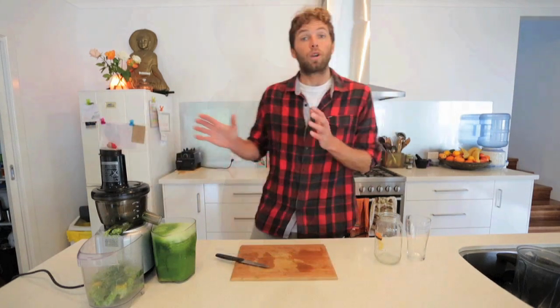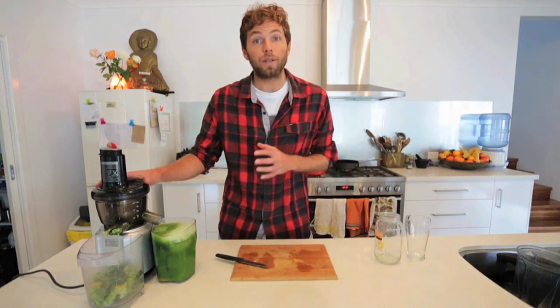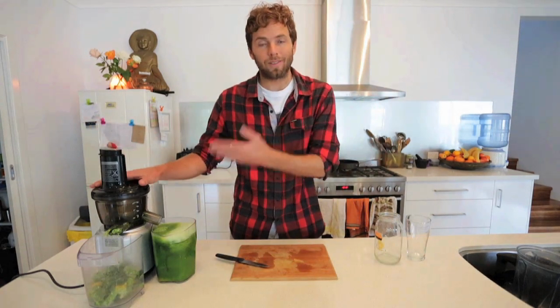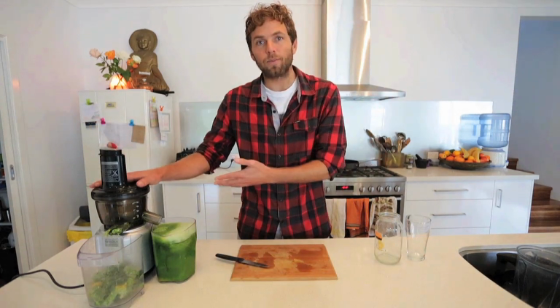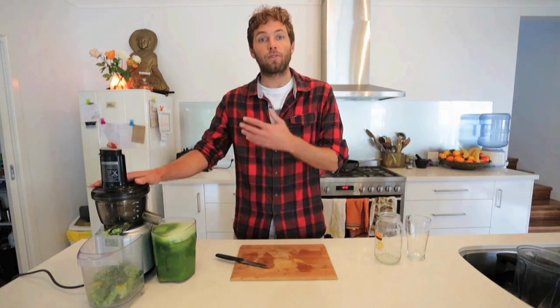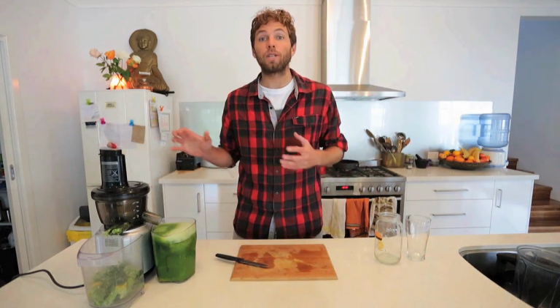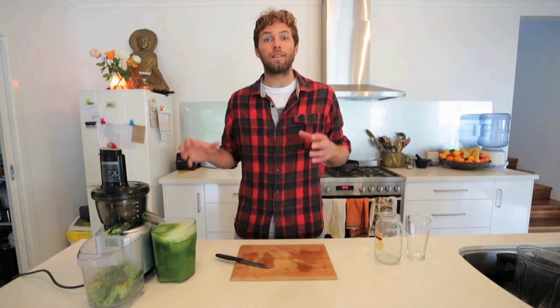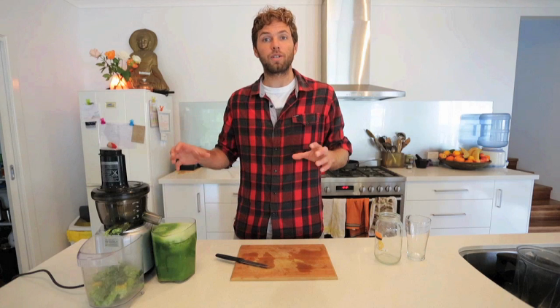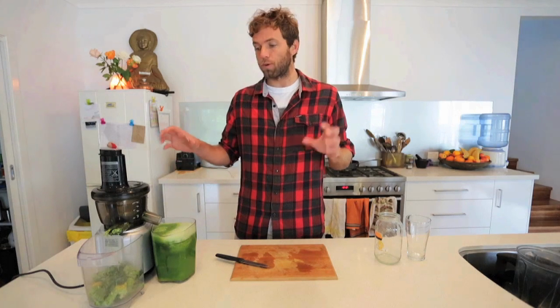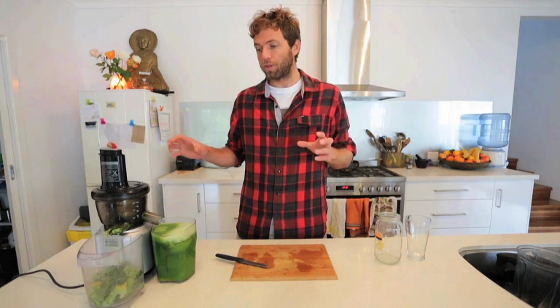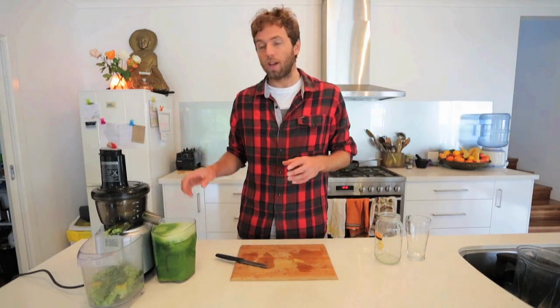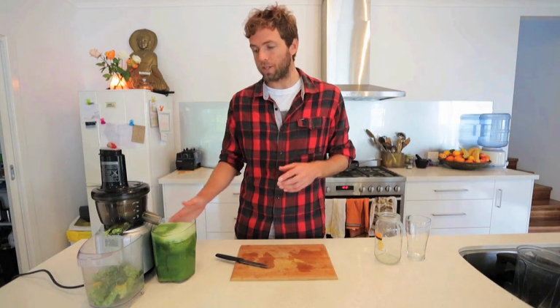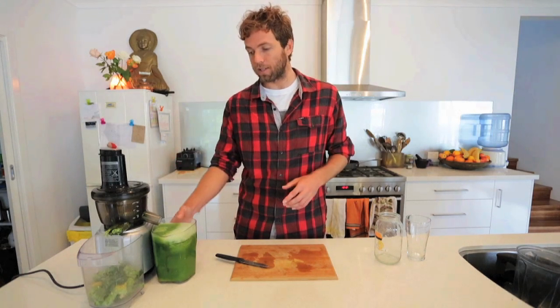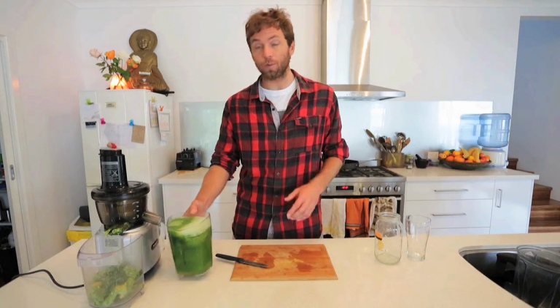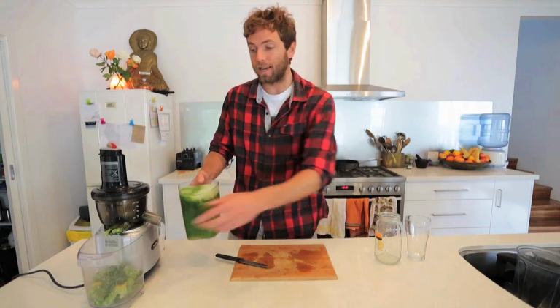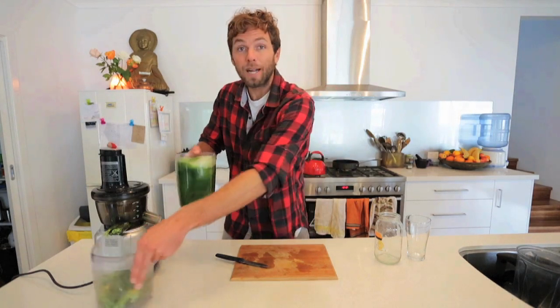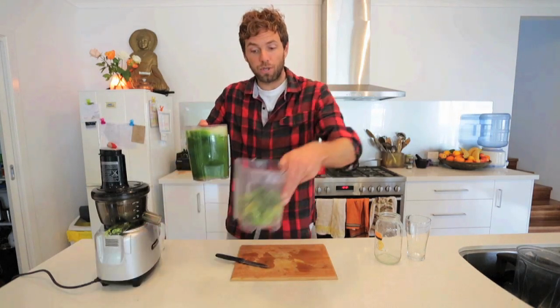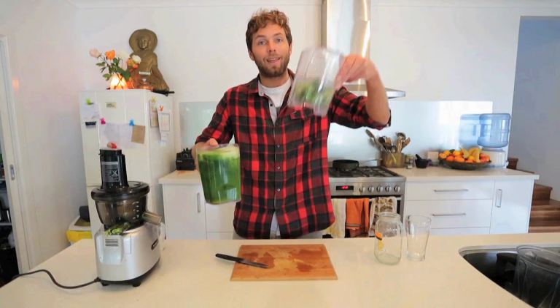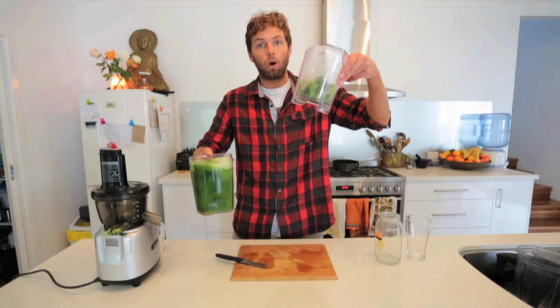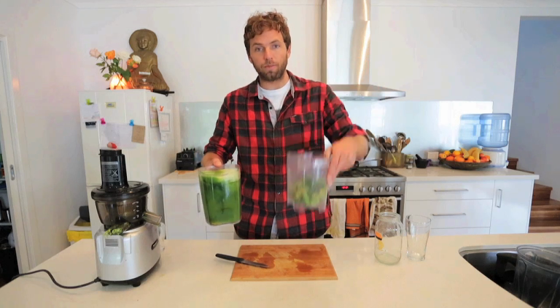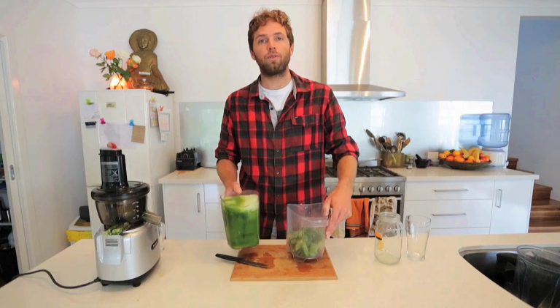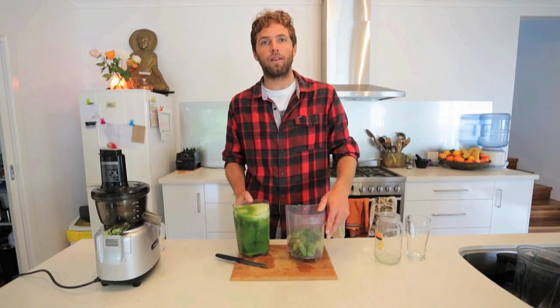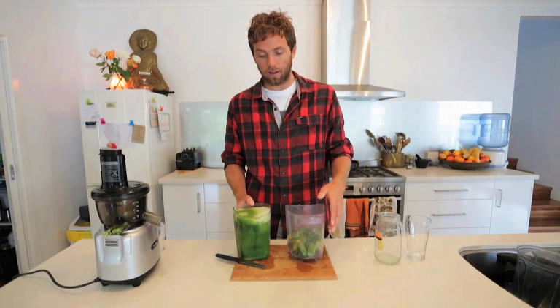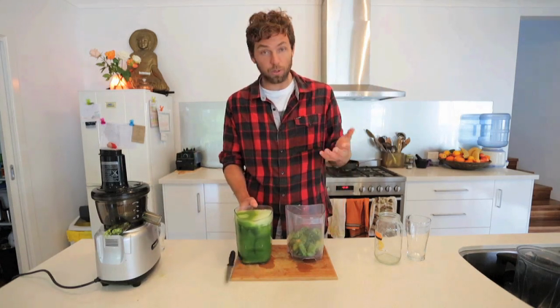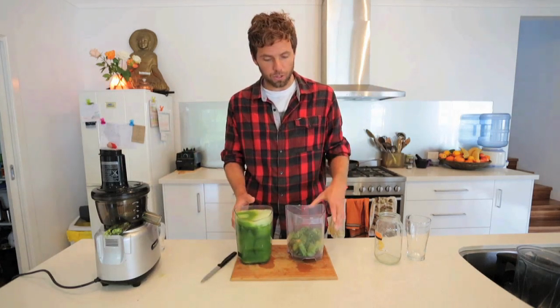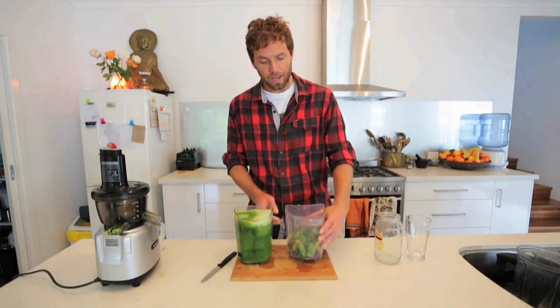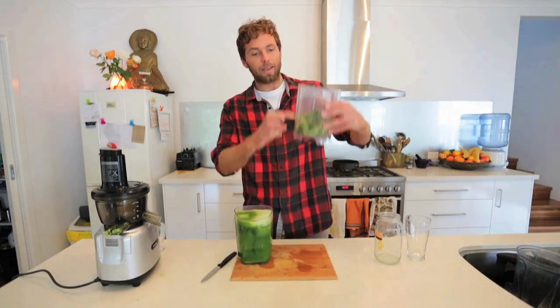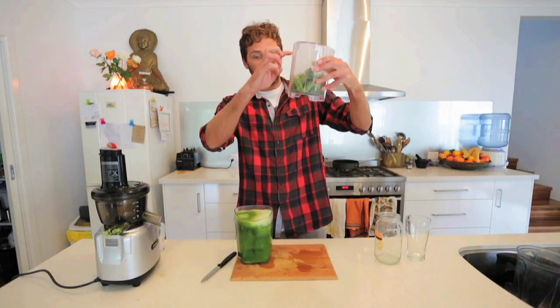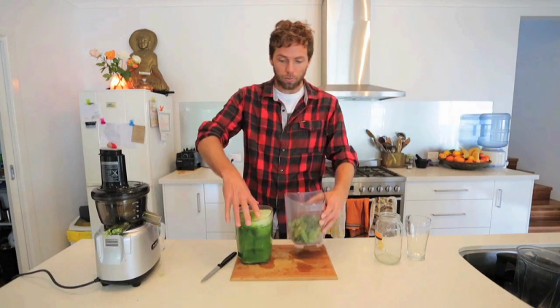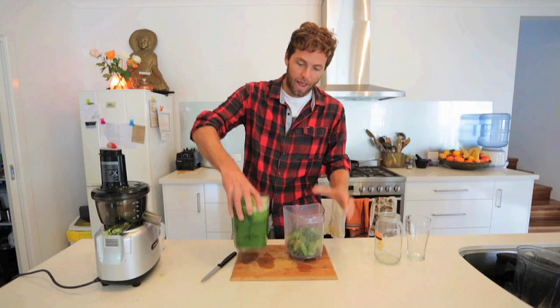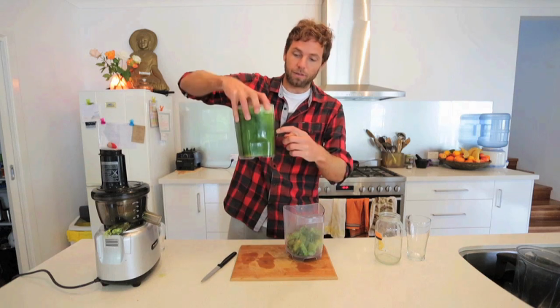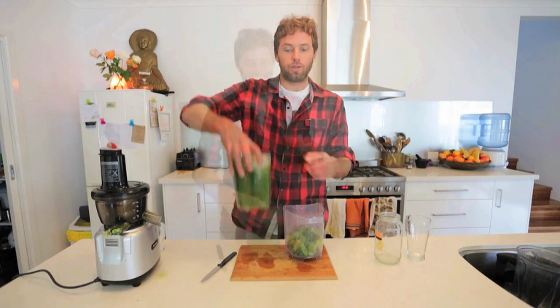Cold-pressed juices like this one are so much better than traditional centrifugal juices for a few simple reasons. The first is you get much more juice and less pulp — if you've ever used one of the more traditional juicers there'll be this much pulp and half as much juice.